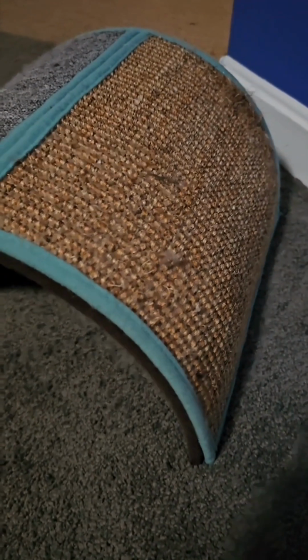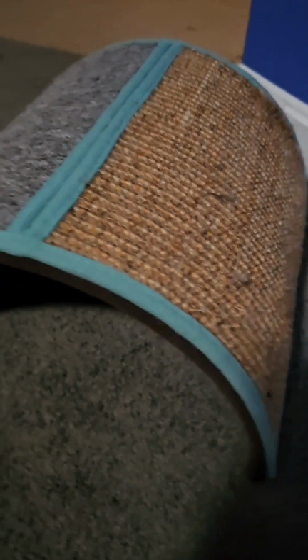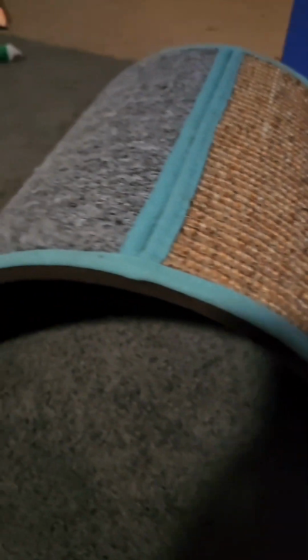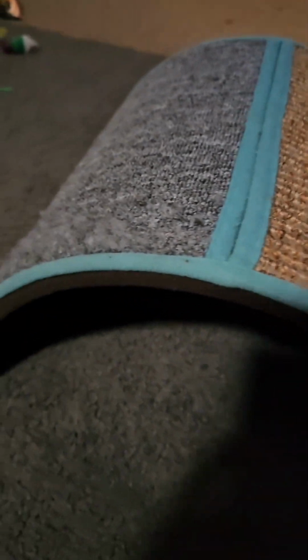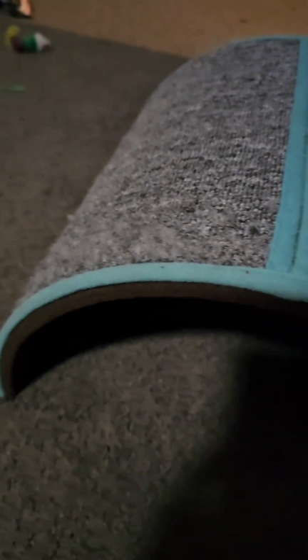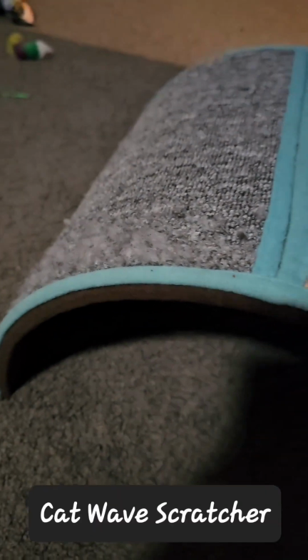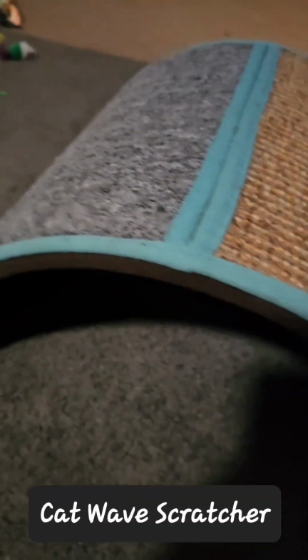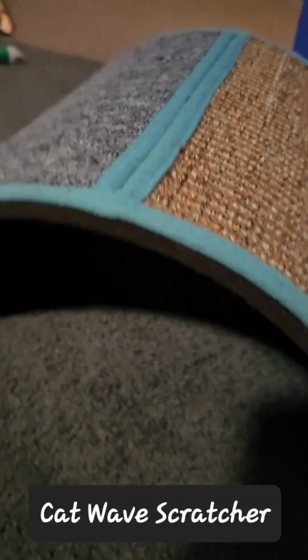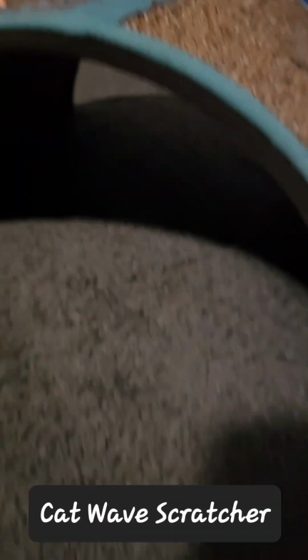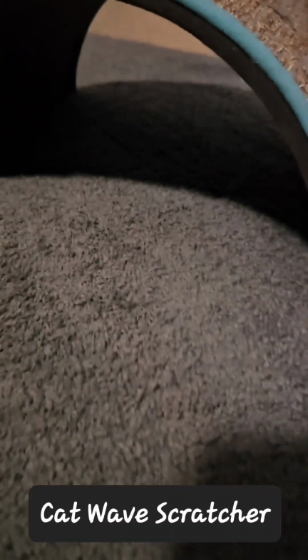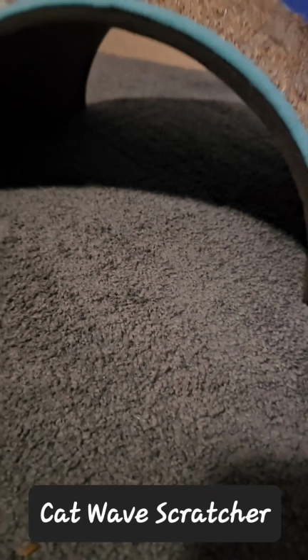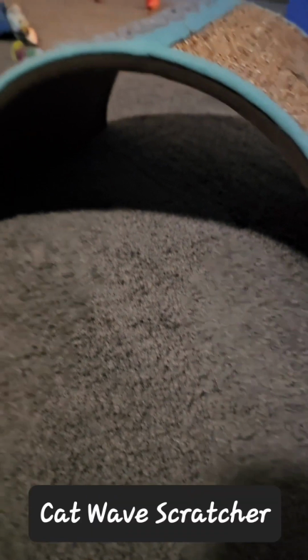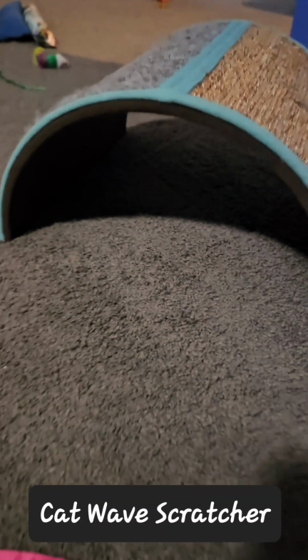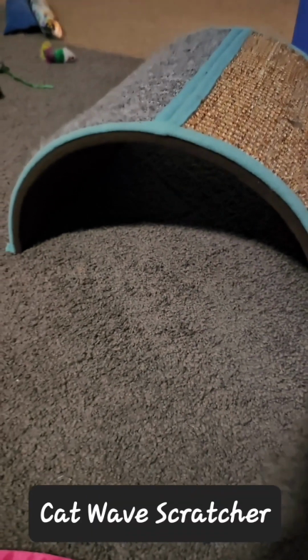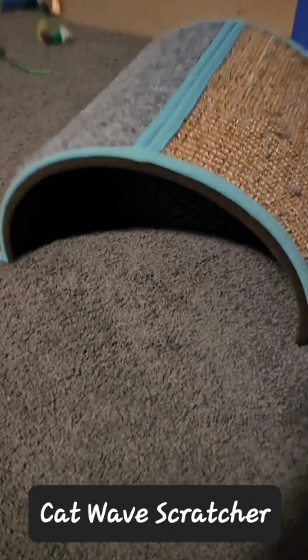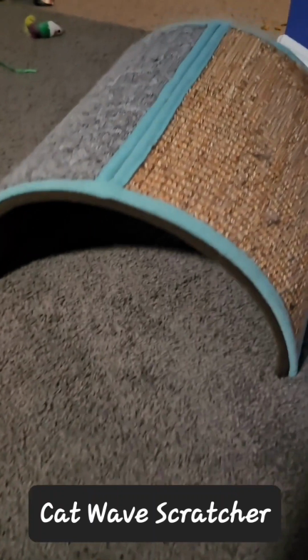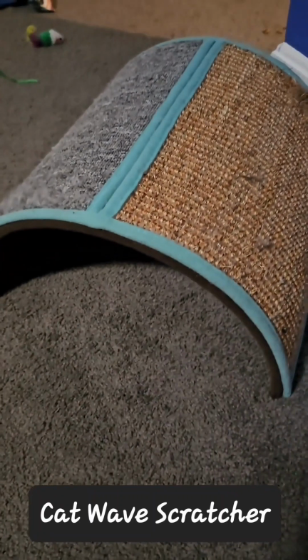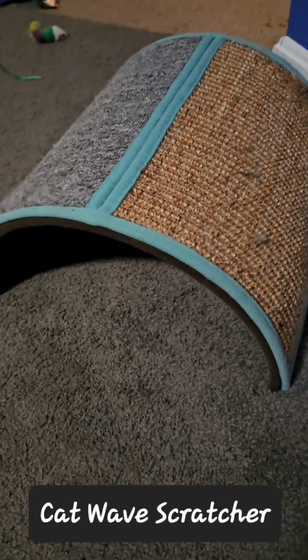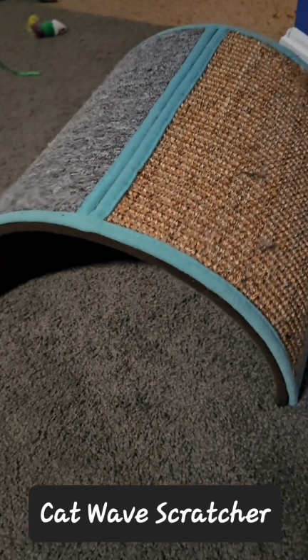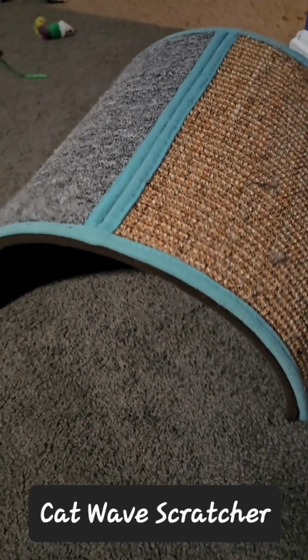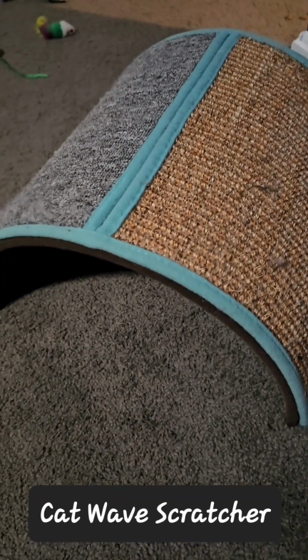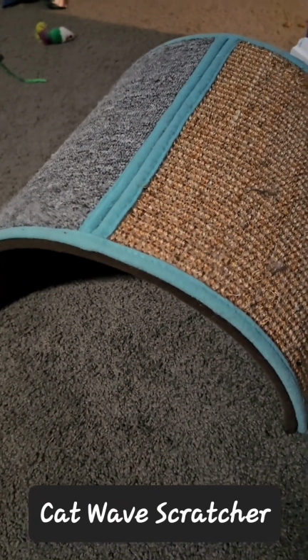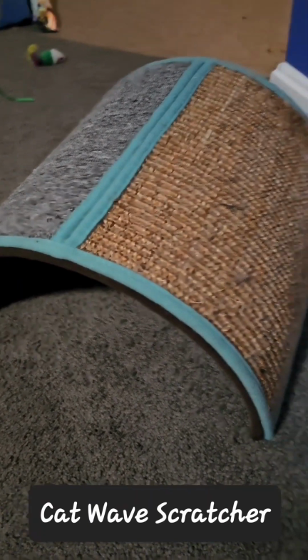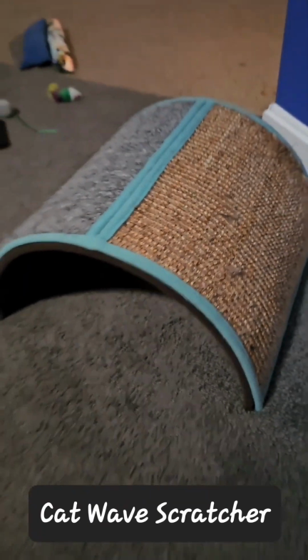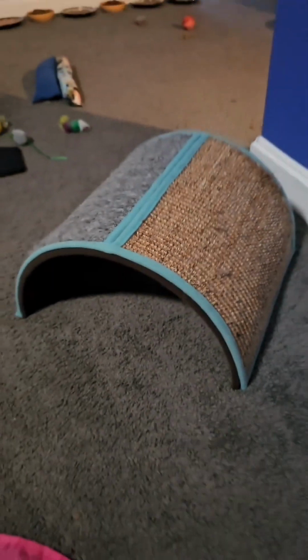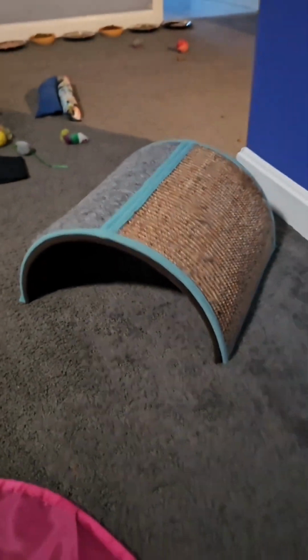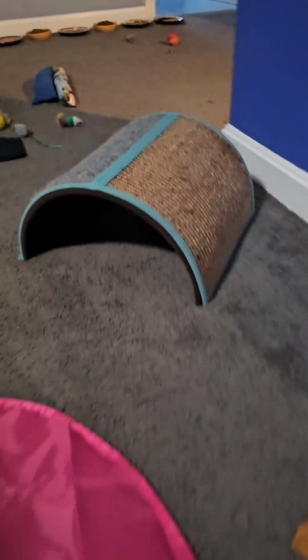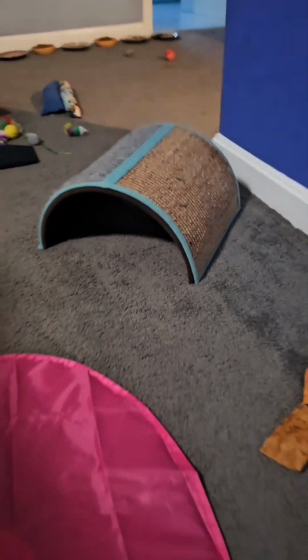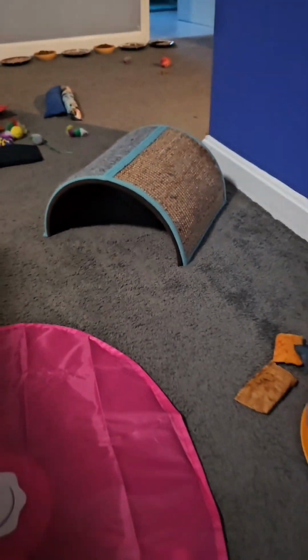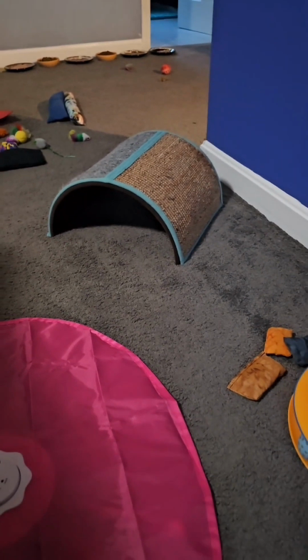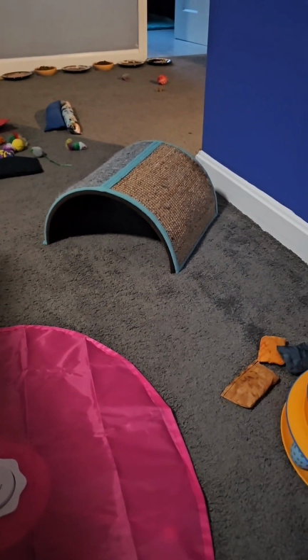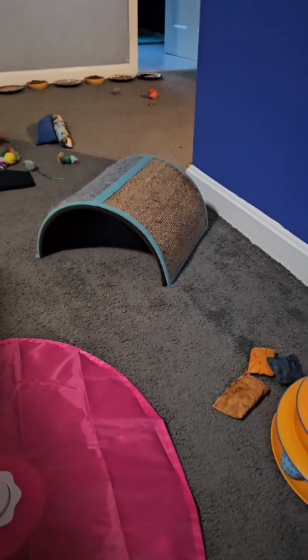The Dual Cat Scratcher Tunnel. All three of my cats love playing with this thing — so much fun and inexpensive.